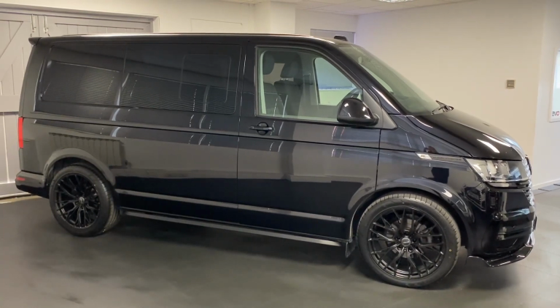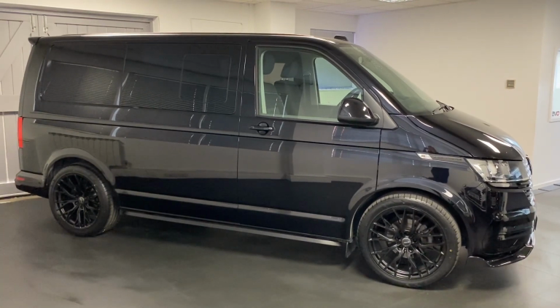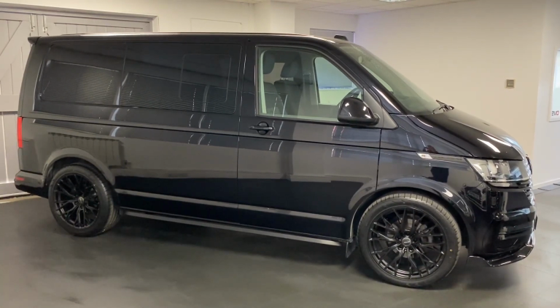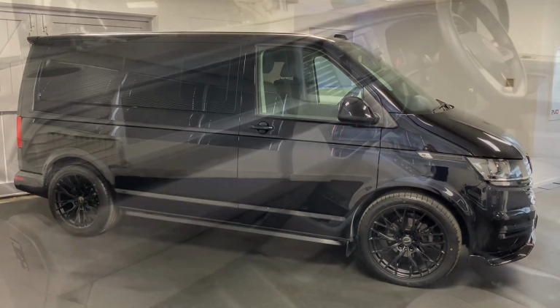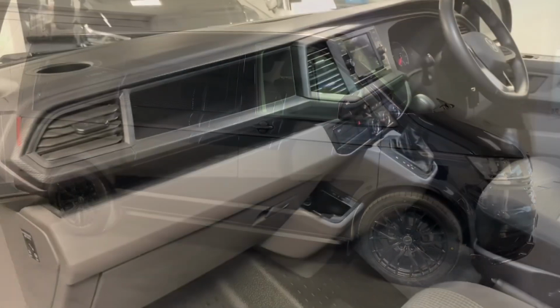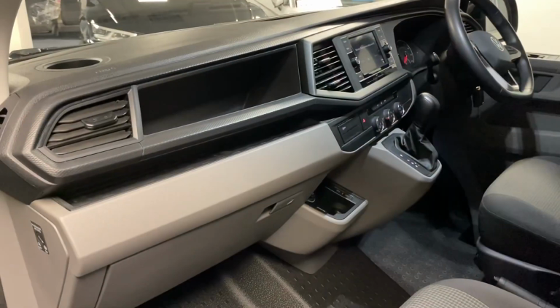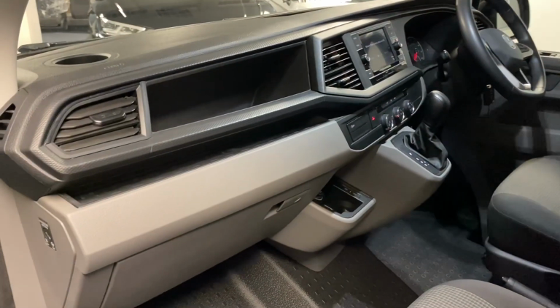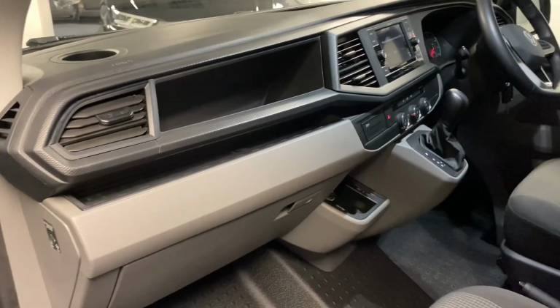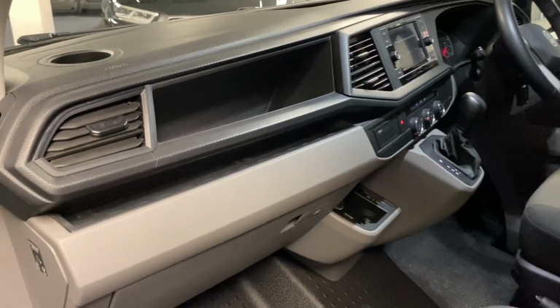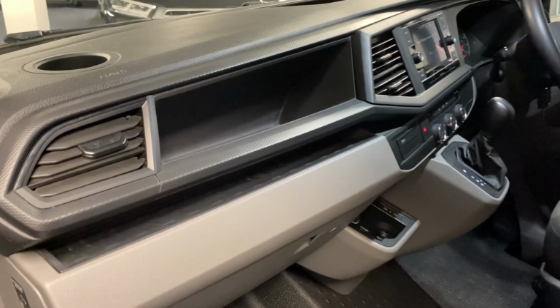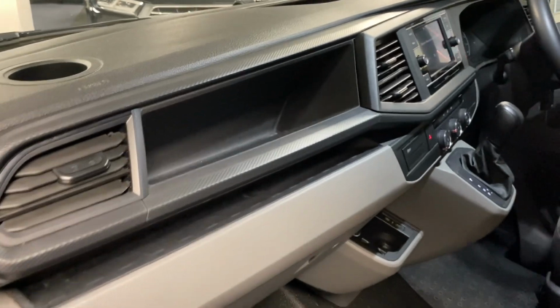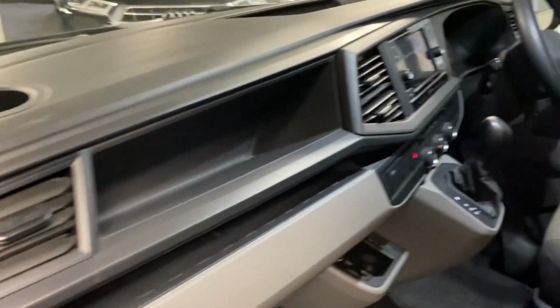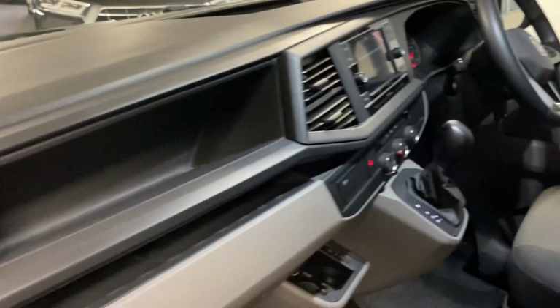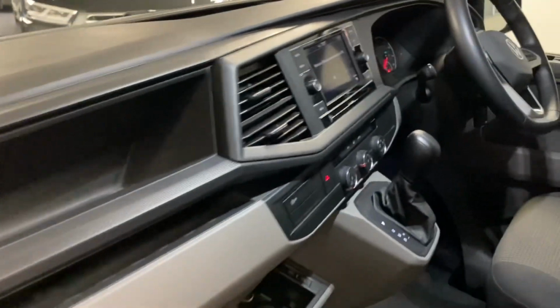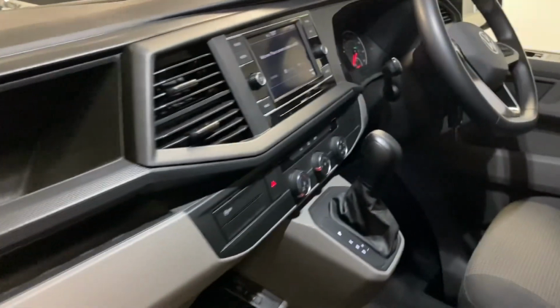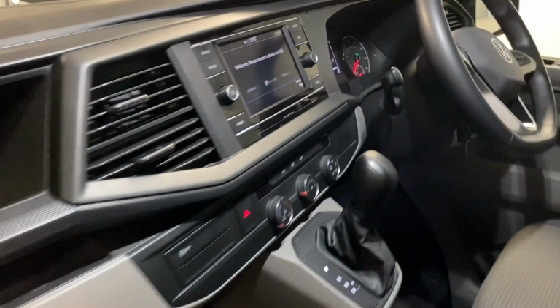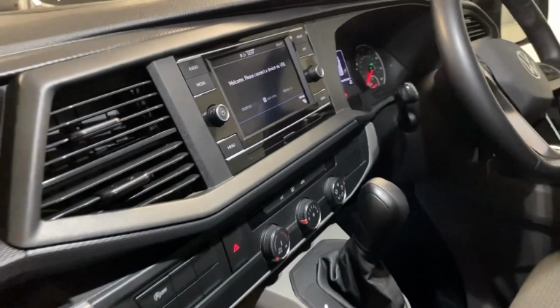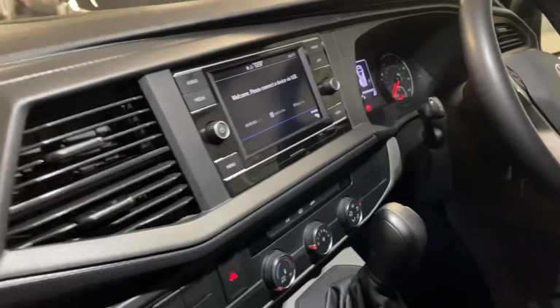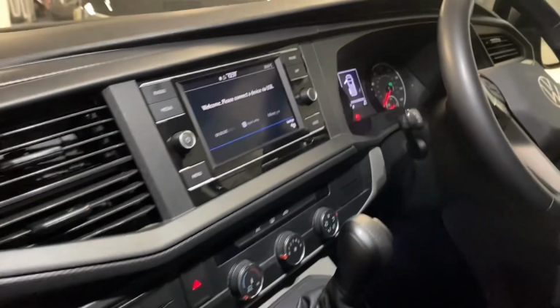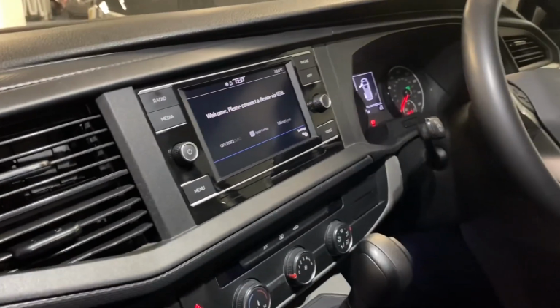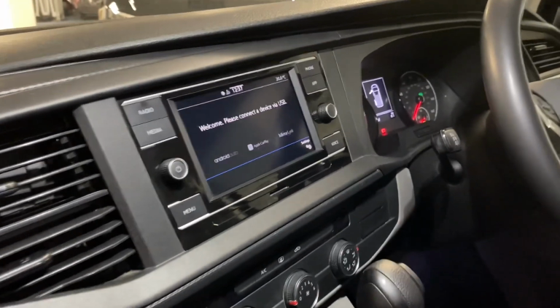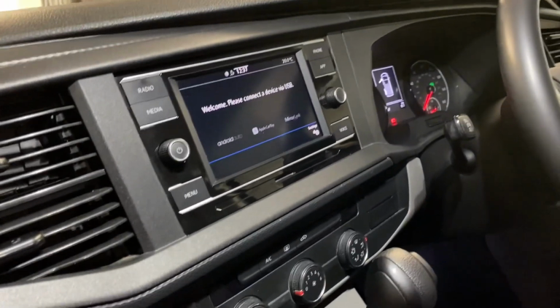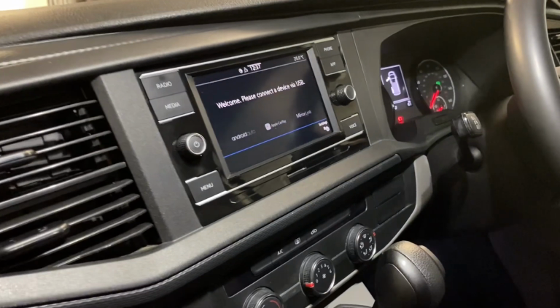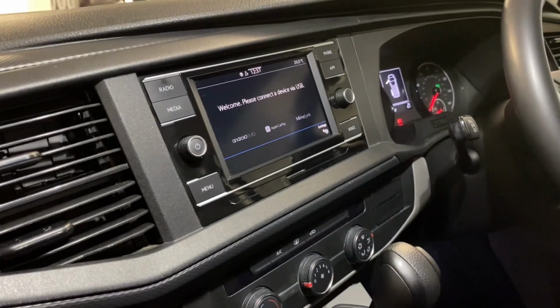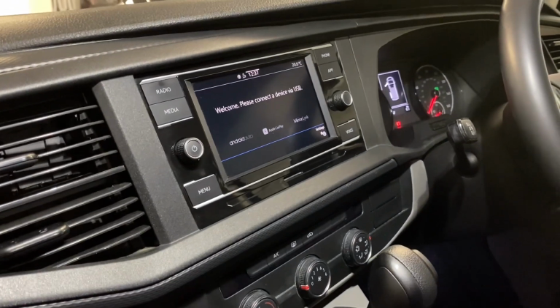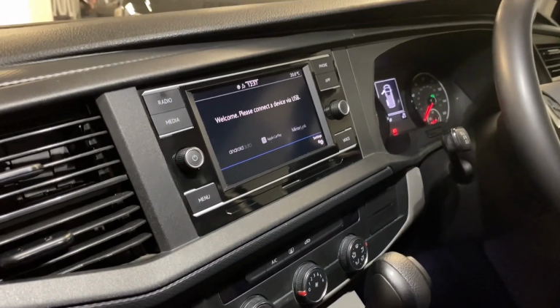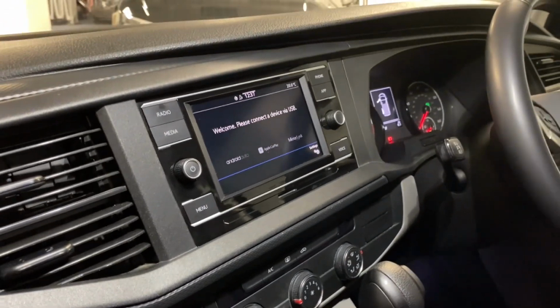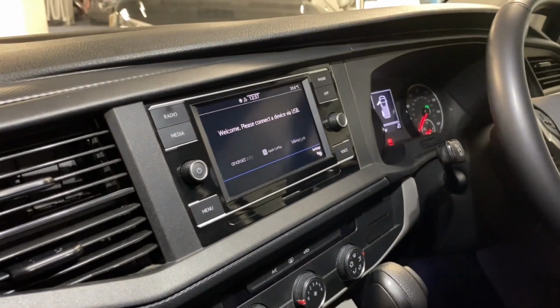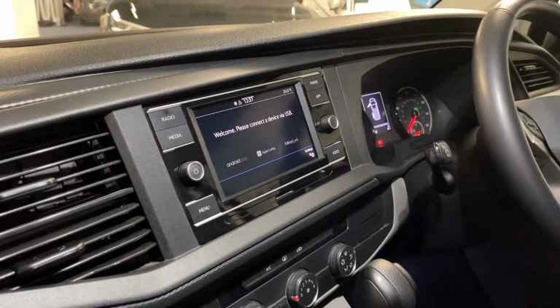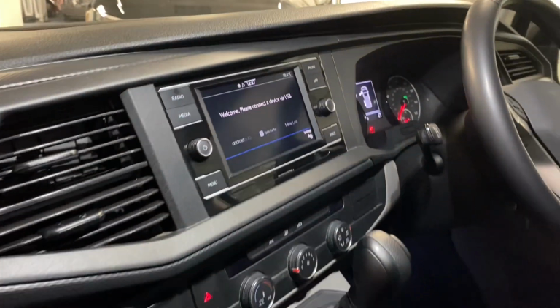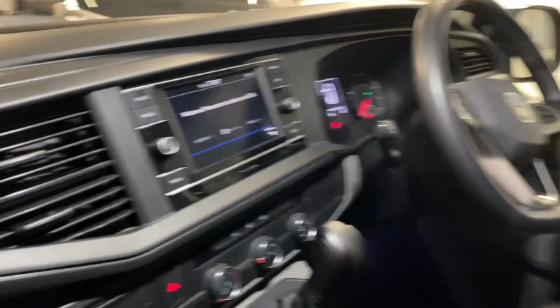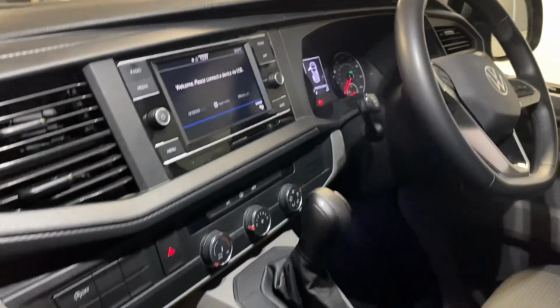We're now going to look through the inside. So if we start at the front, being the T6.1 we've got the newer dash layout, DAB radio, and we've also got App Connect which gives you Apple CarPlay or Android Auto, so great for things like Google Maps or any audio streaming.